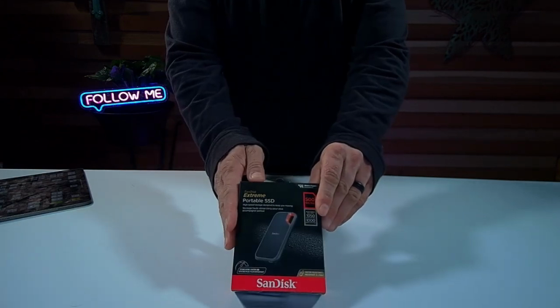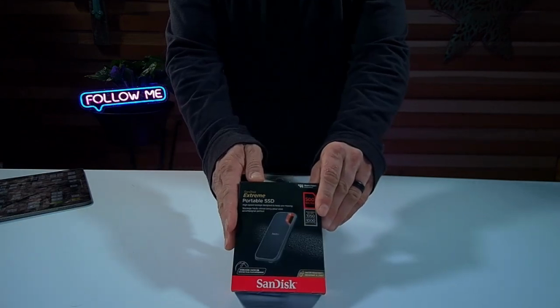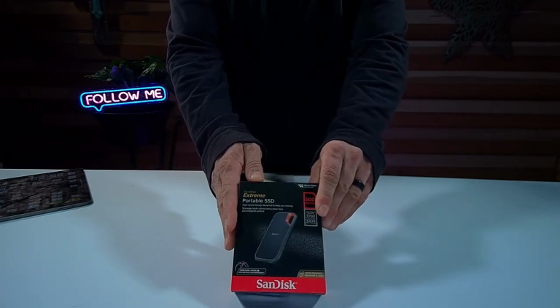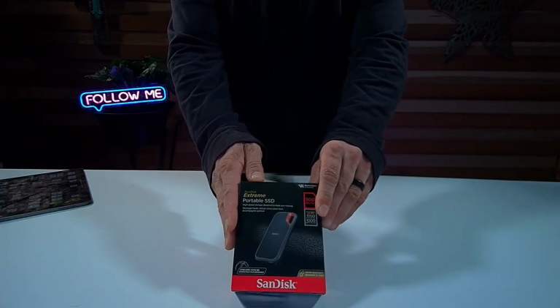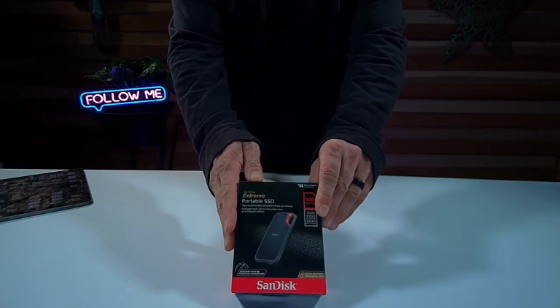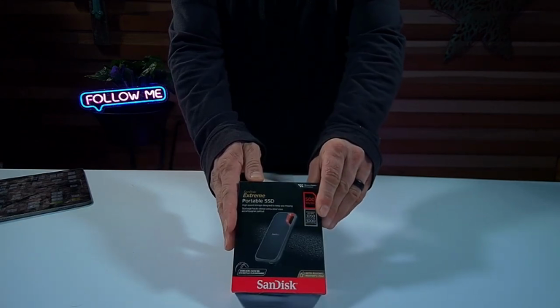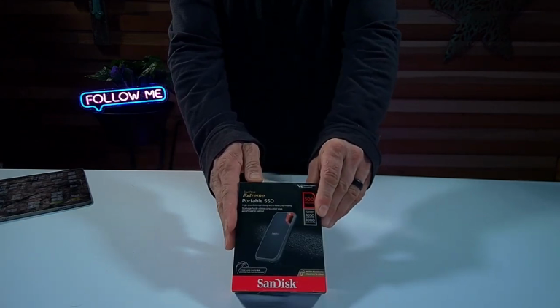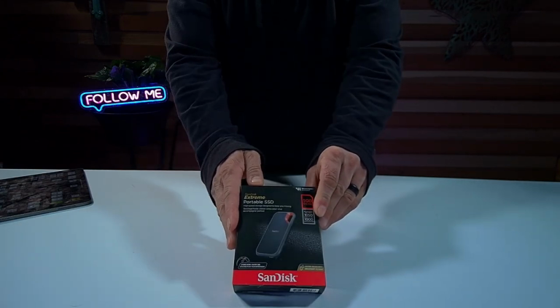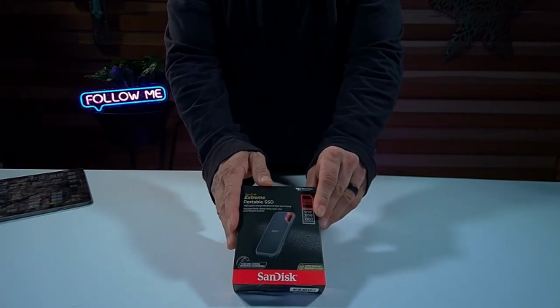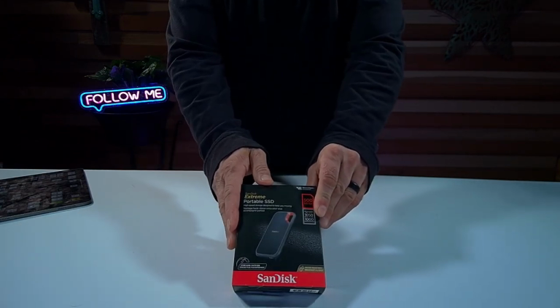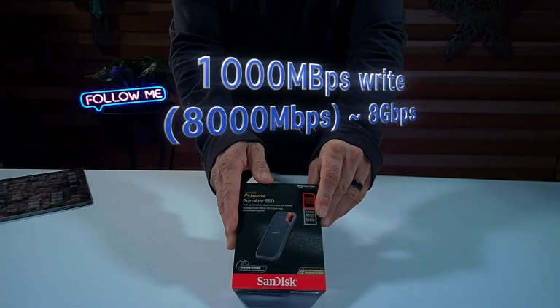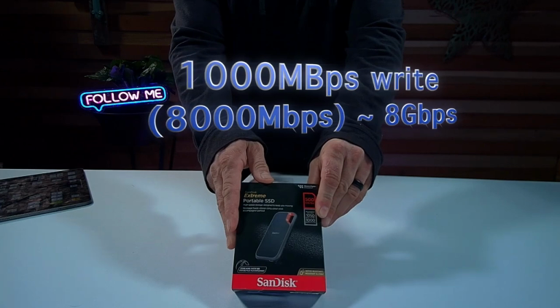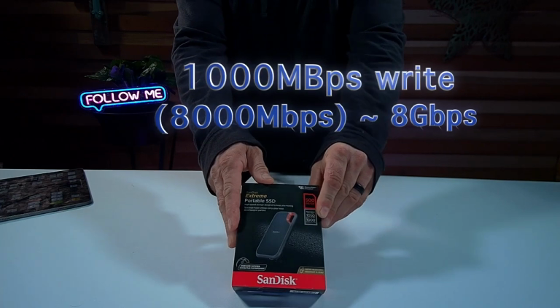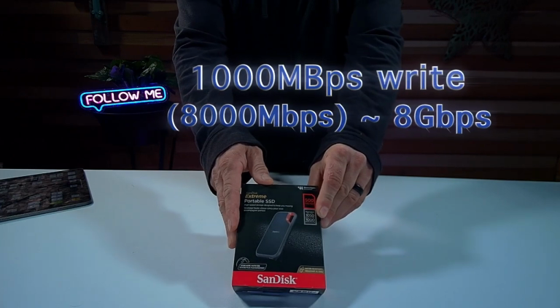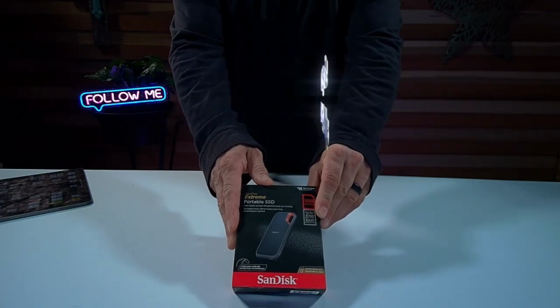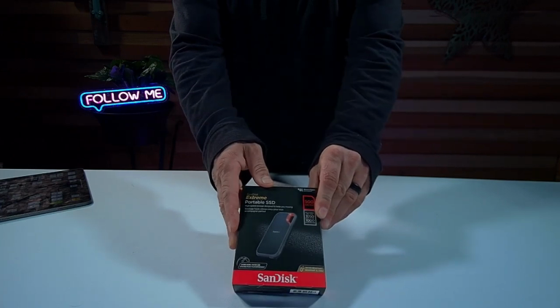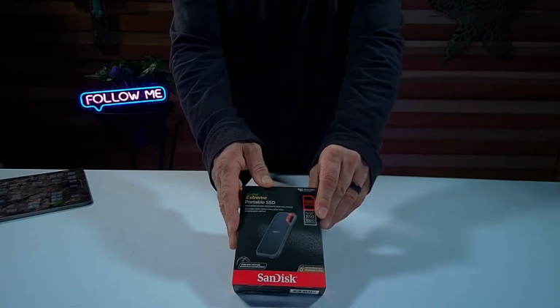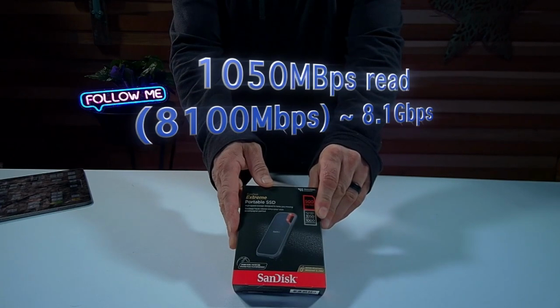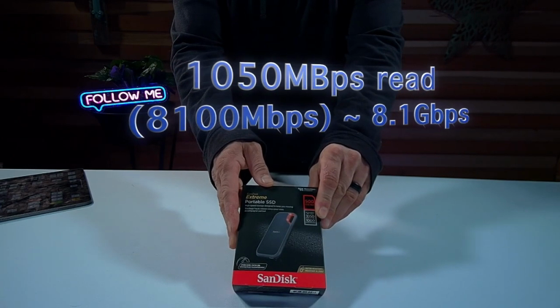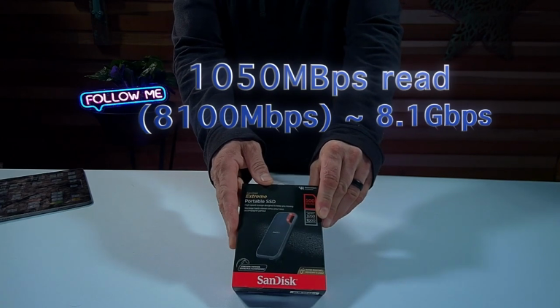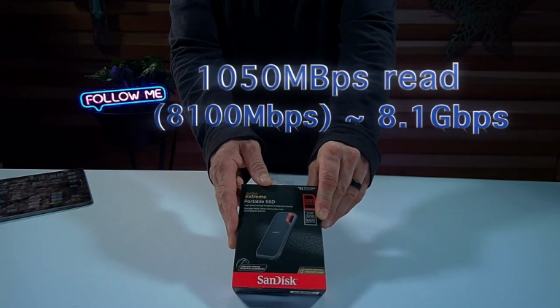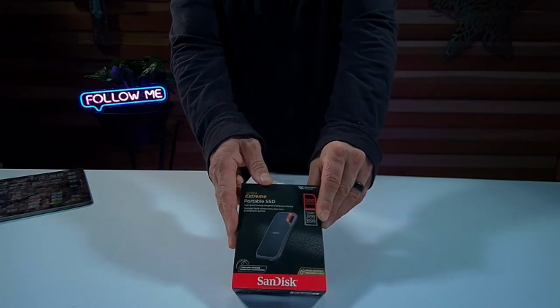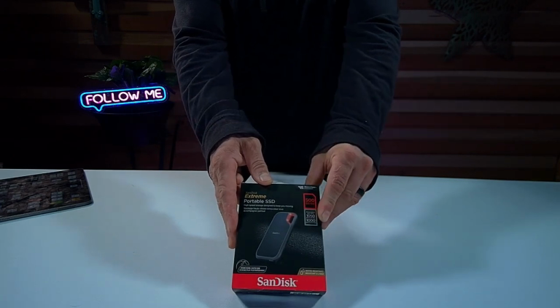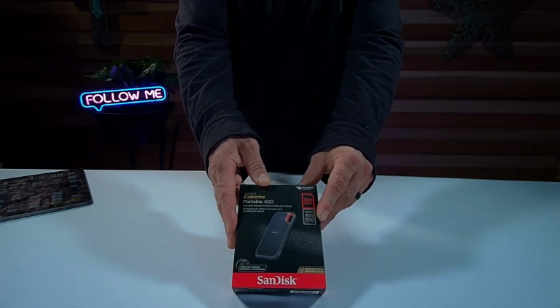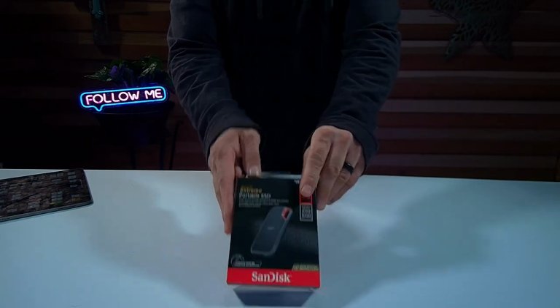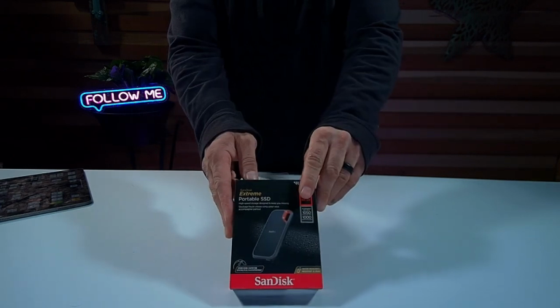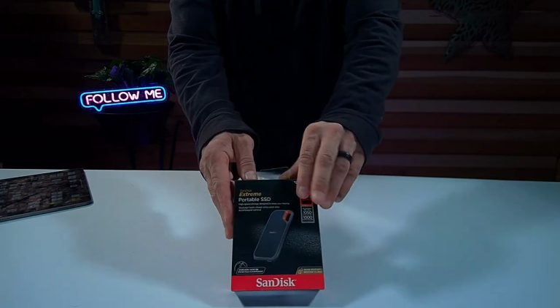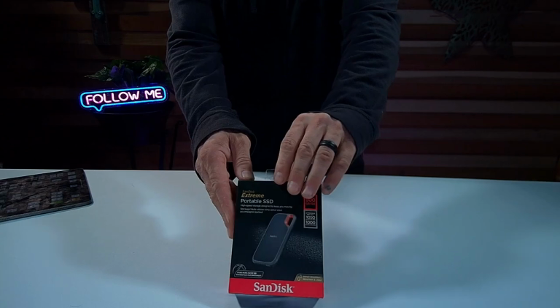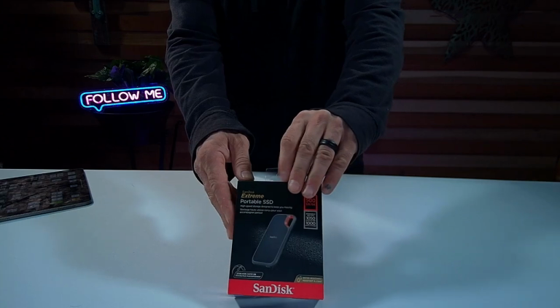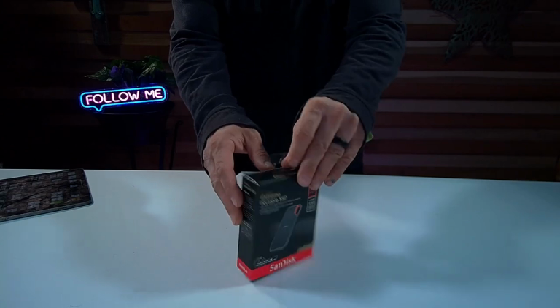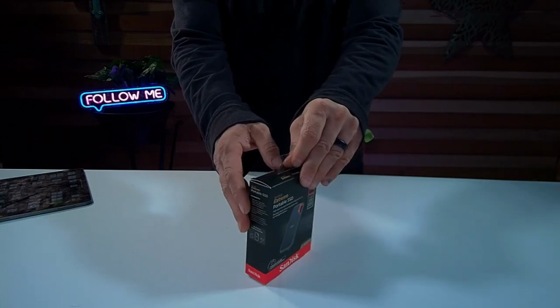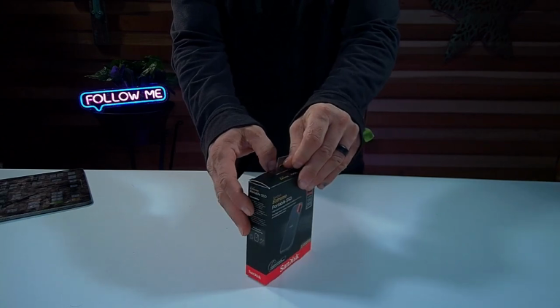It has a really good write and read speed — 1,000 megabytes per second write and 1,050 megabytes per second read. I'm going to go ahead and open this up and show you what you get.